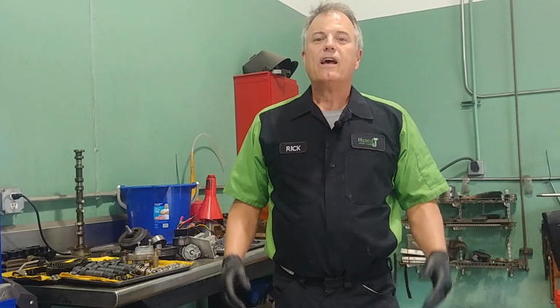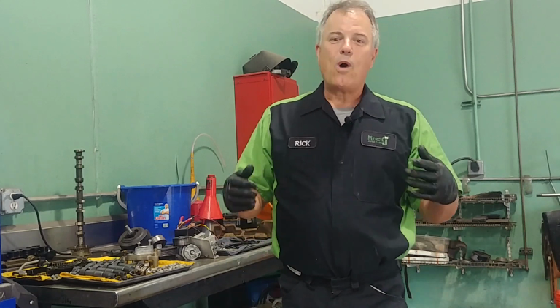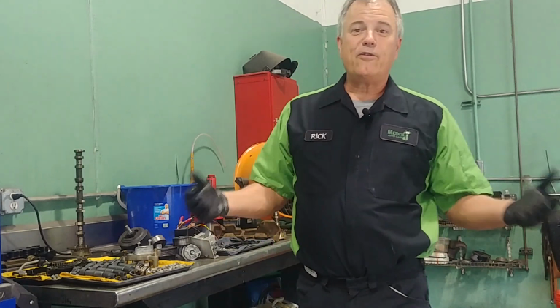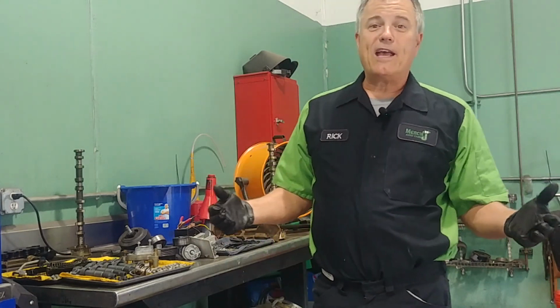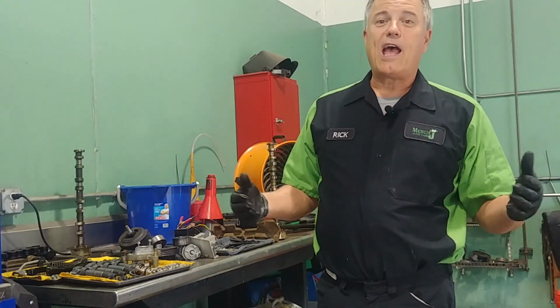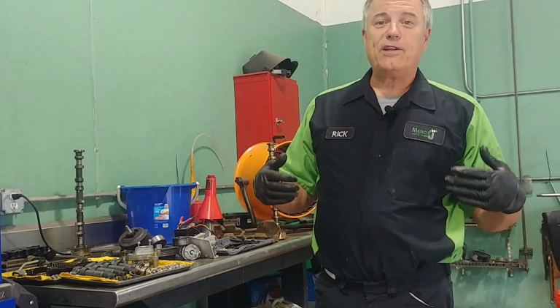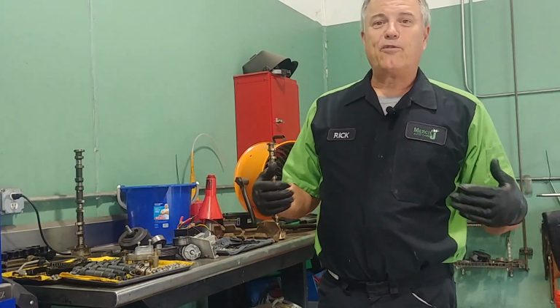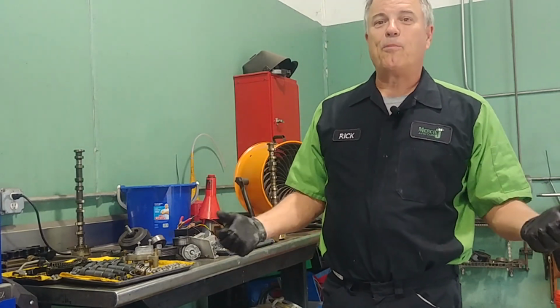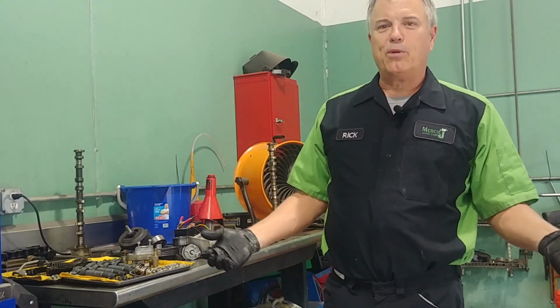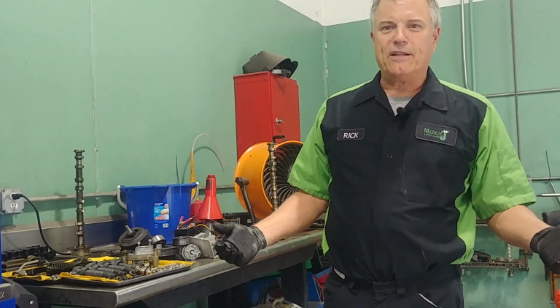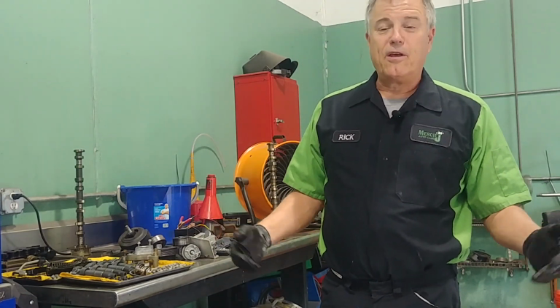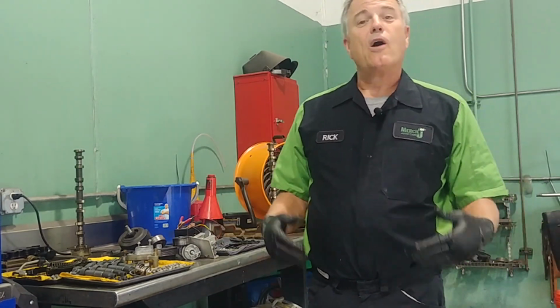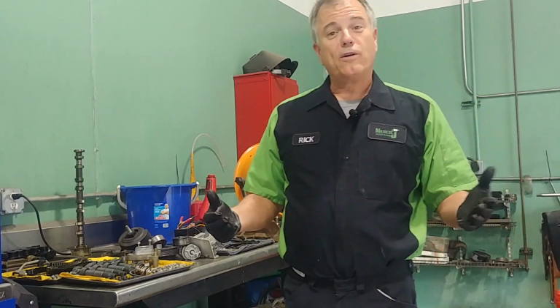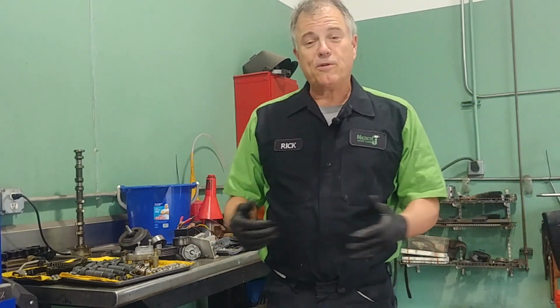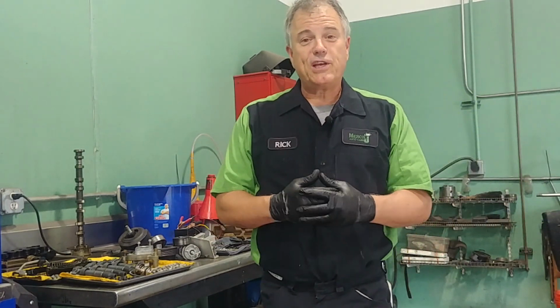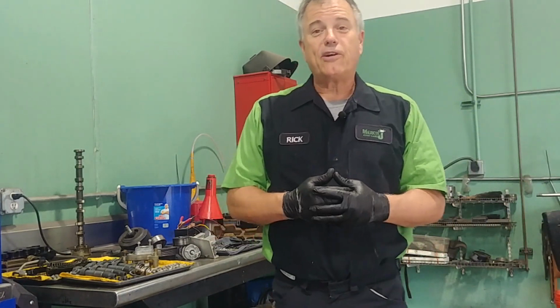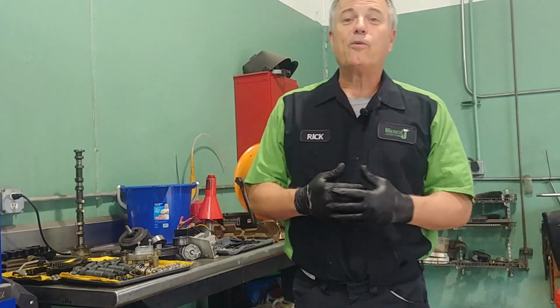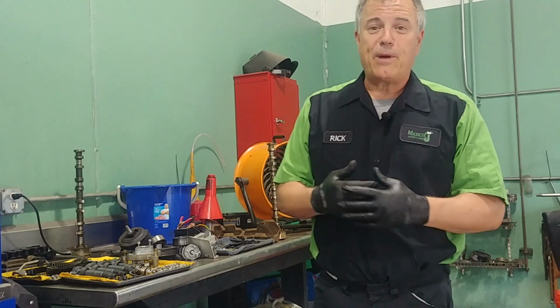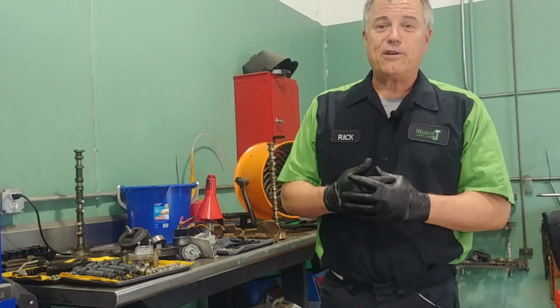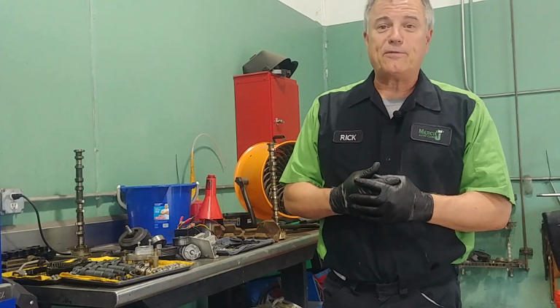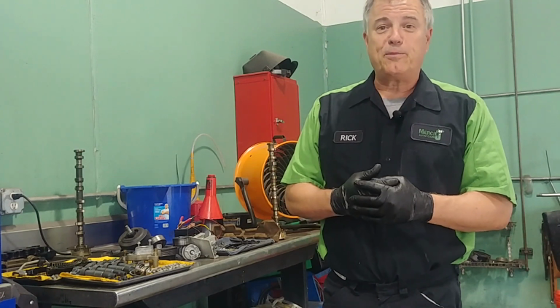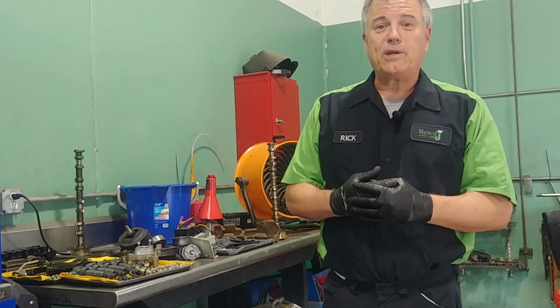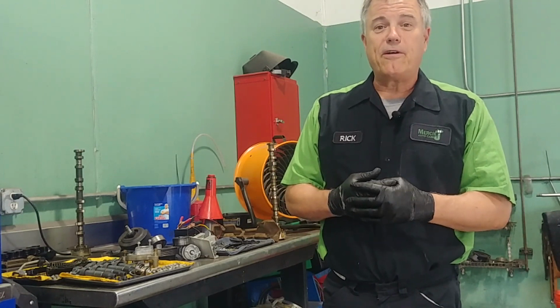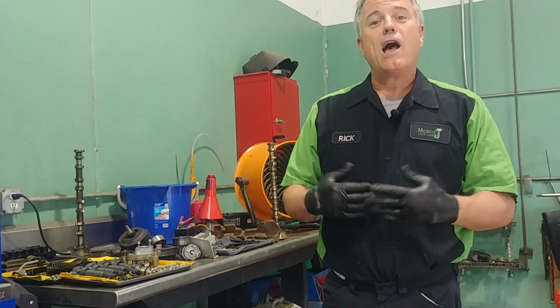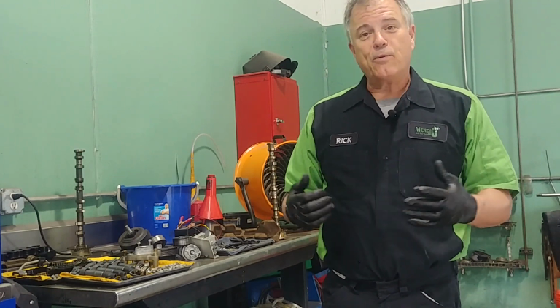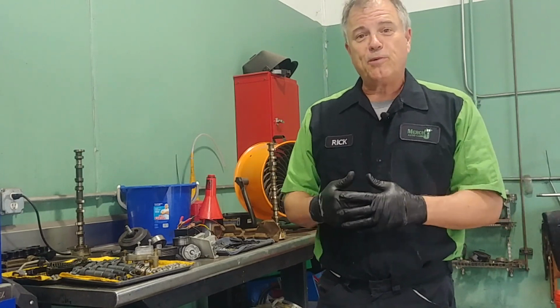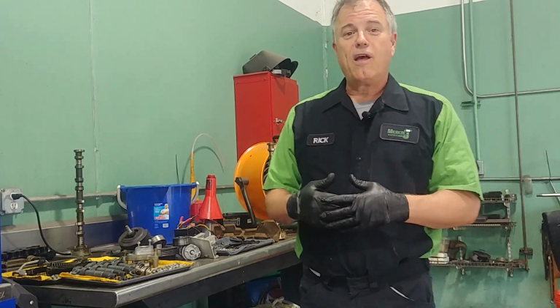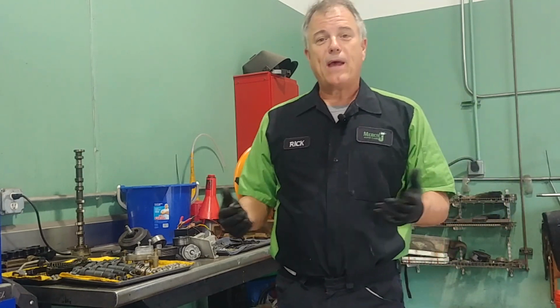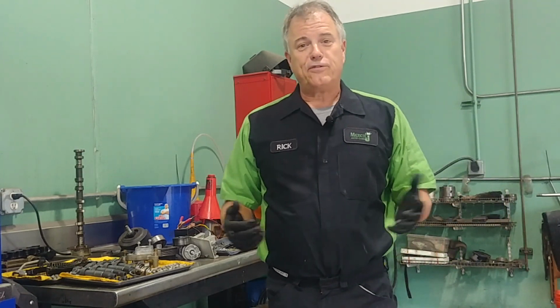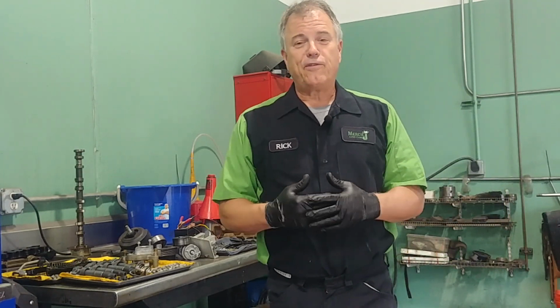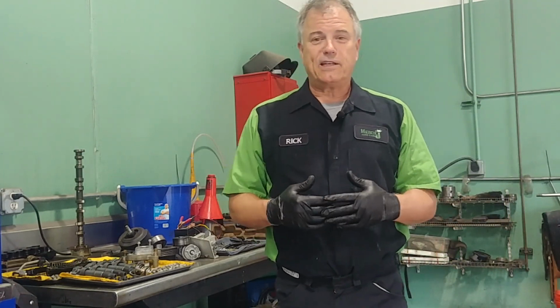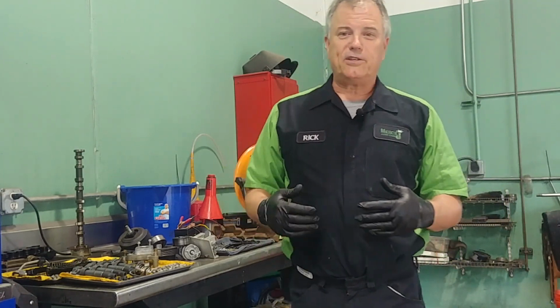Why do fans have a different number of blades? Welcome to Mercy J Auto Care, where compassion and craftsmanship come together. I'm Rick Smith, Master Certified Technician.